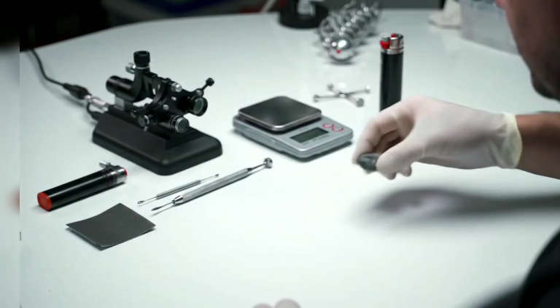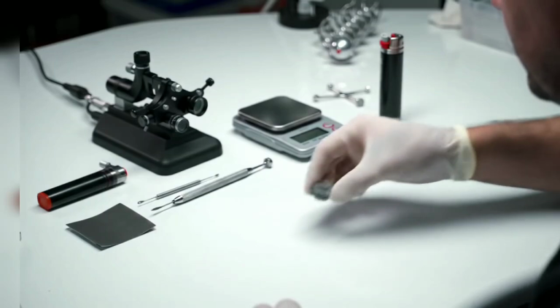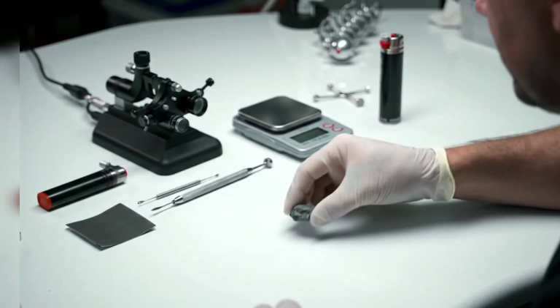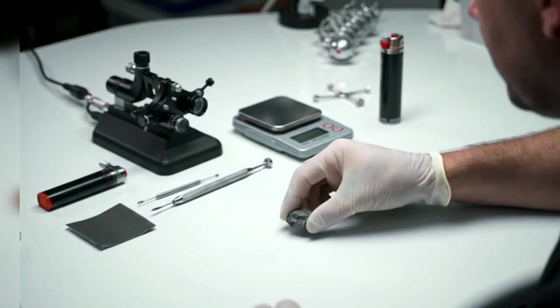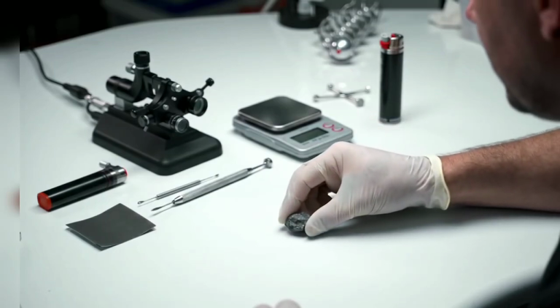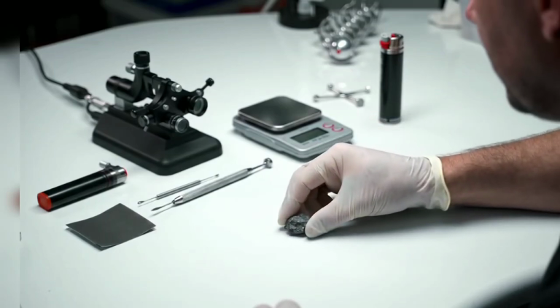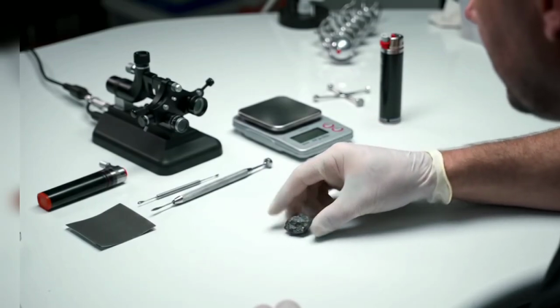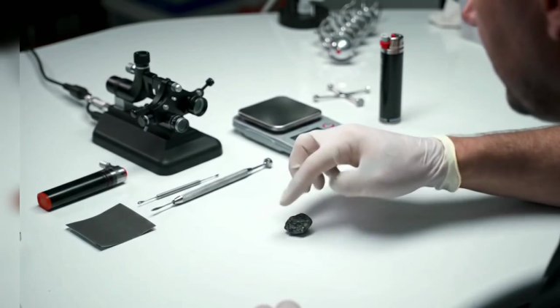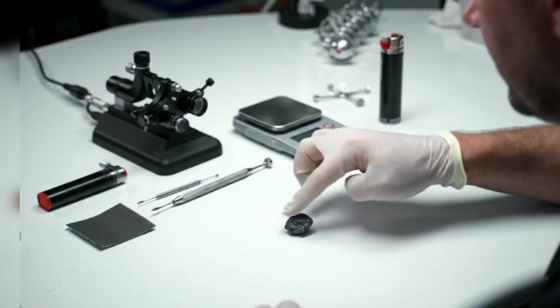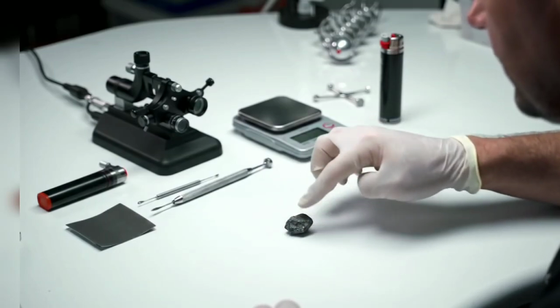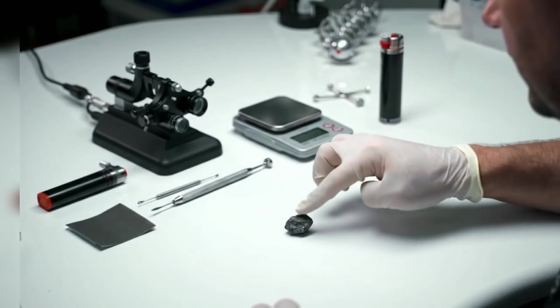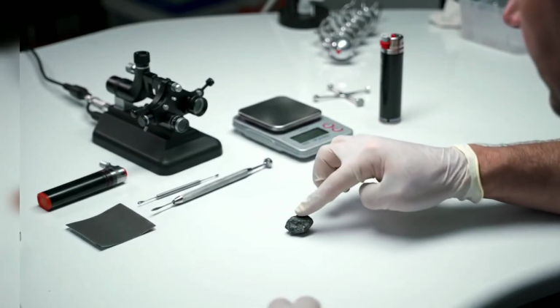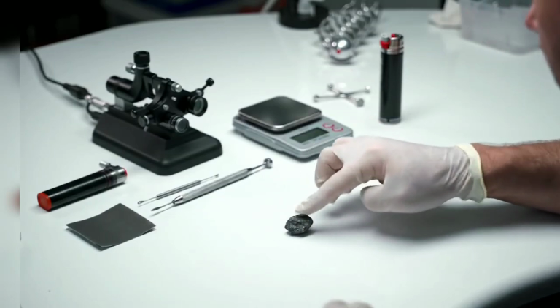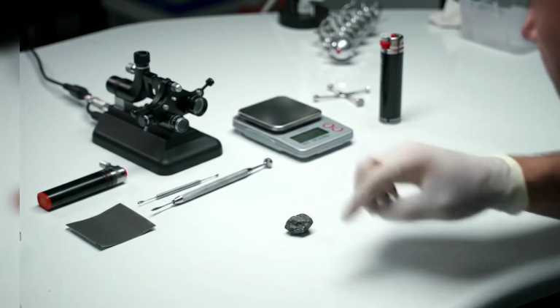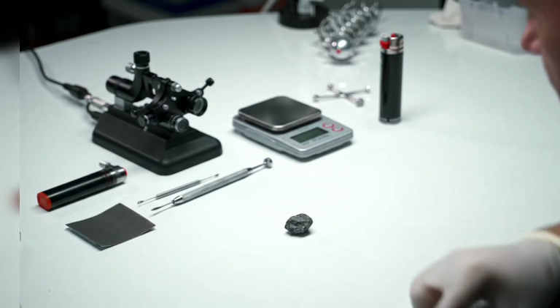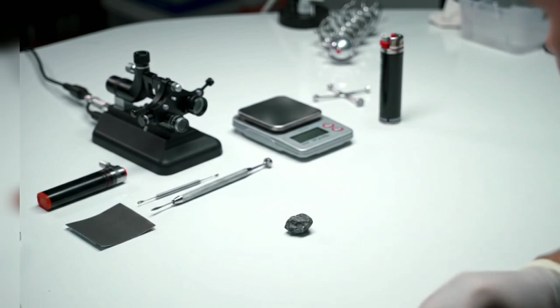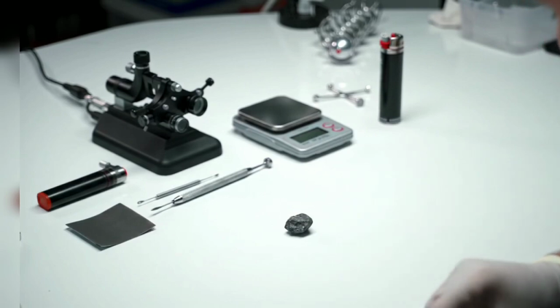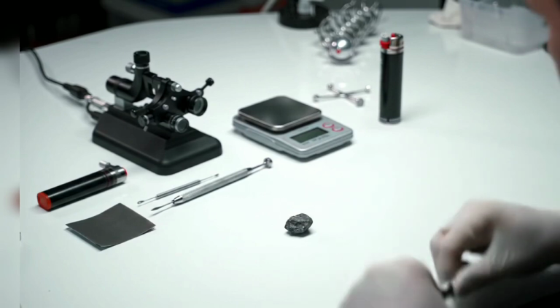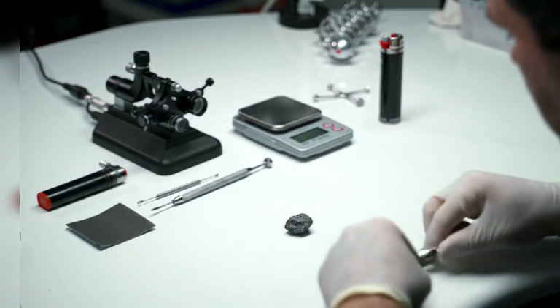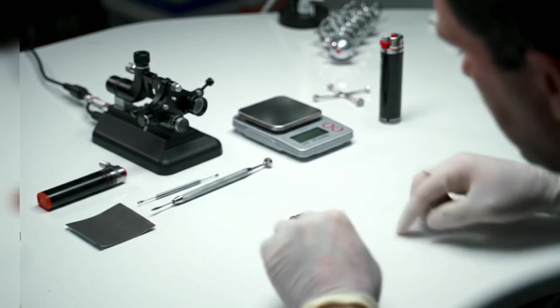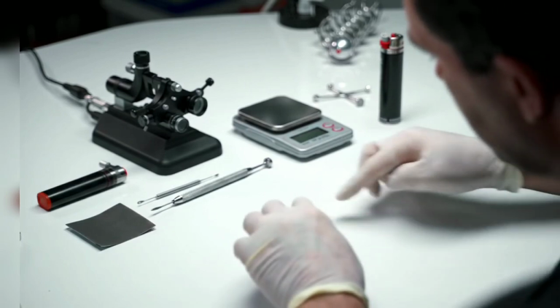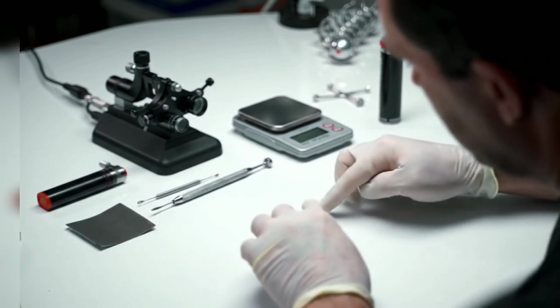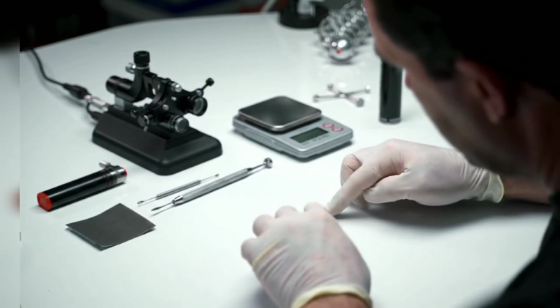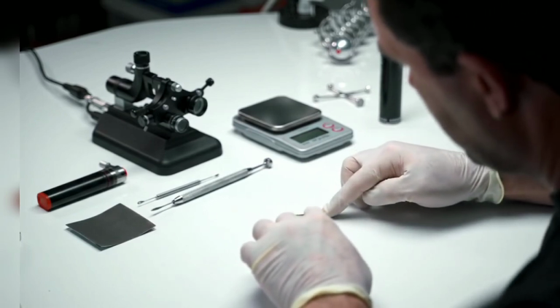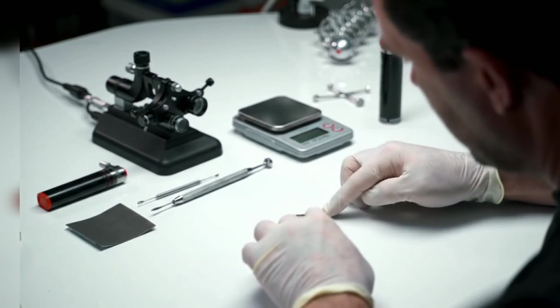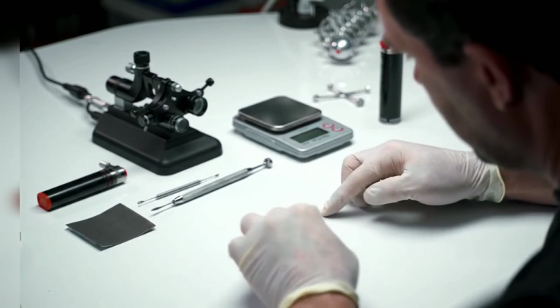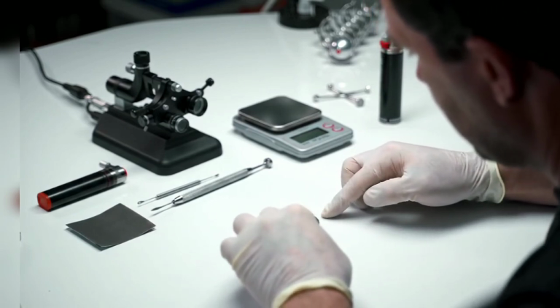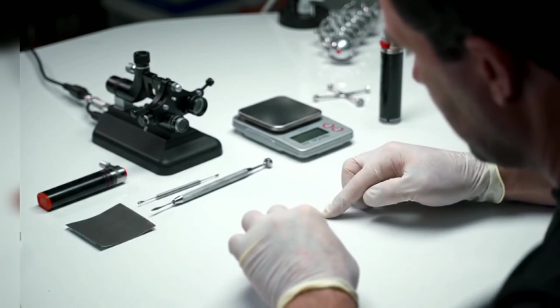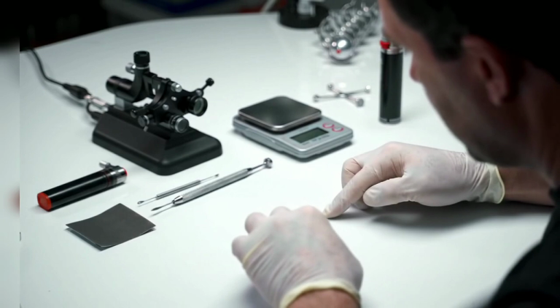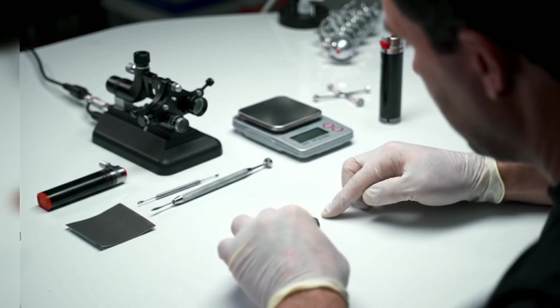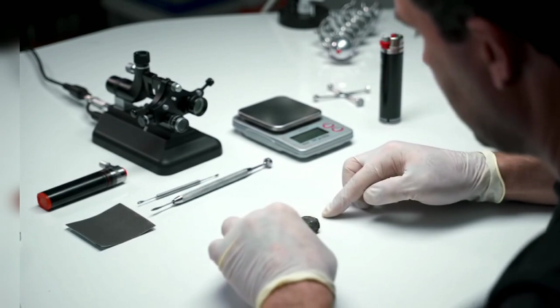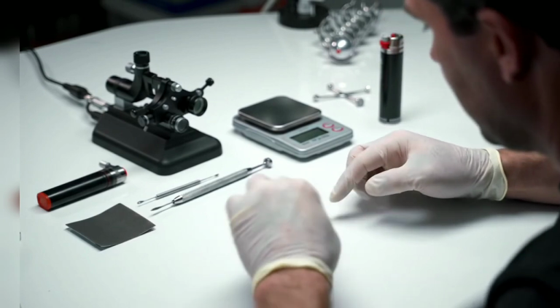Ever wondered if that mysterious black stone you found could be a raw black diamond? In this video we'll take you through simple tests you can do at home to find out. No special lab required, just a few basic tools and a bit of patience.